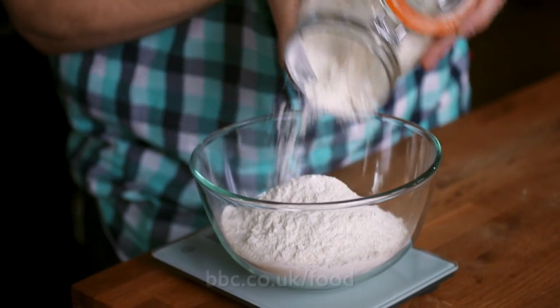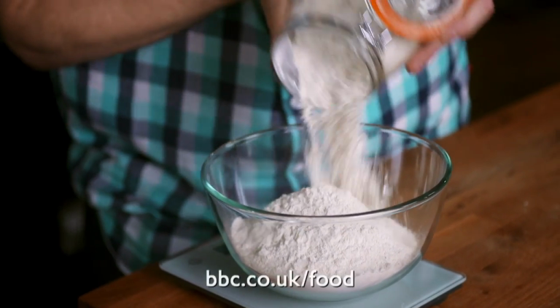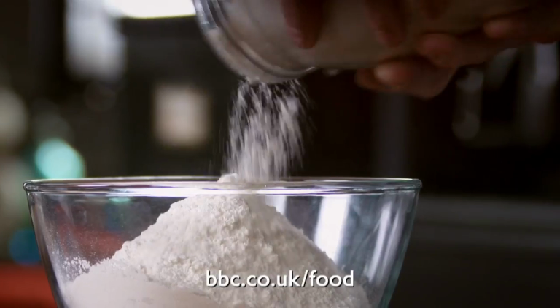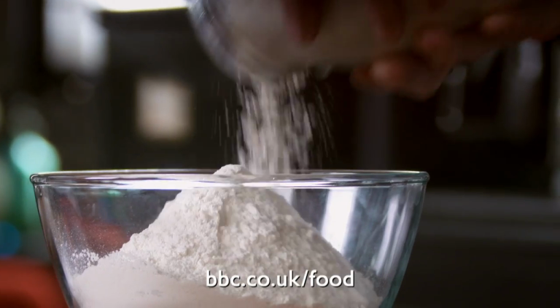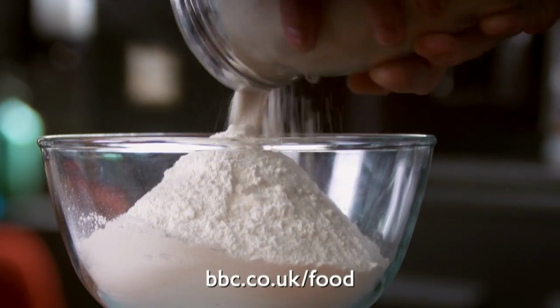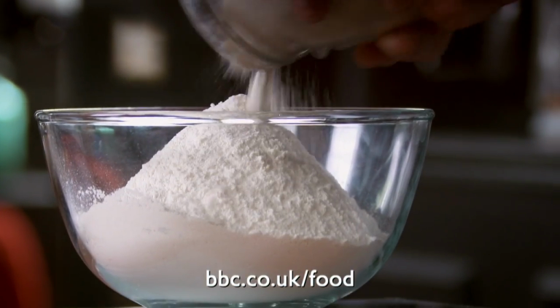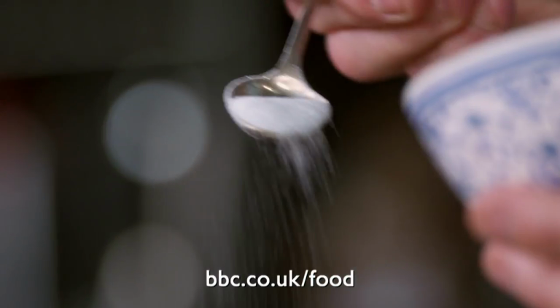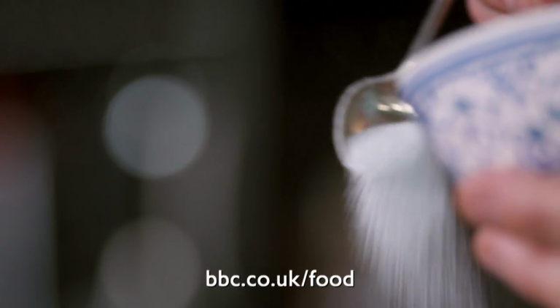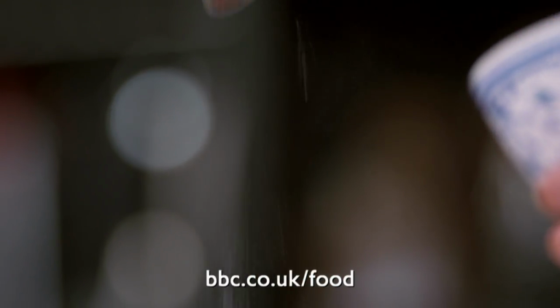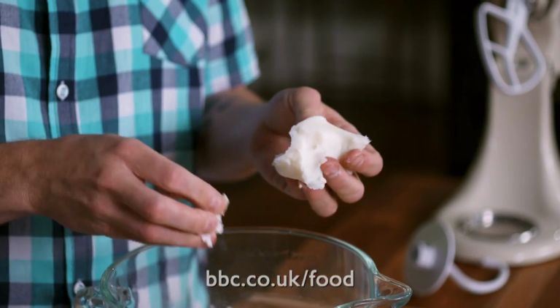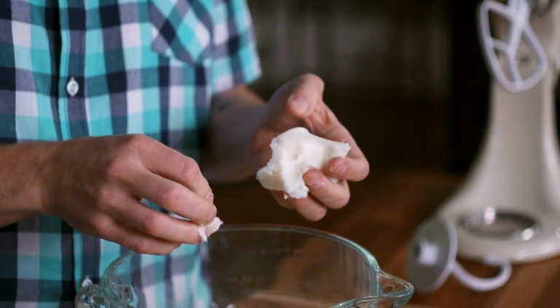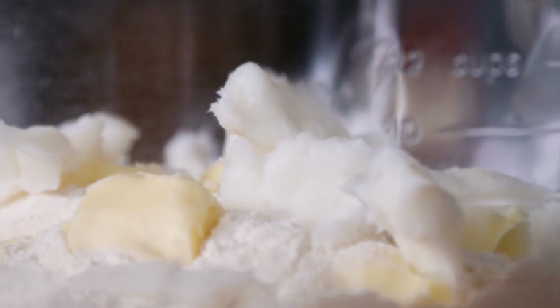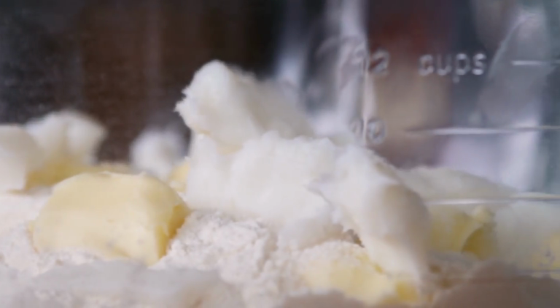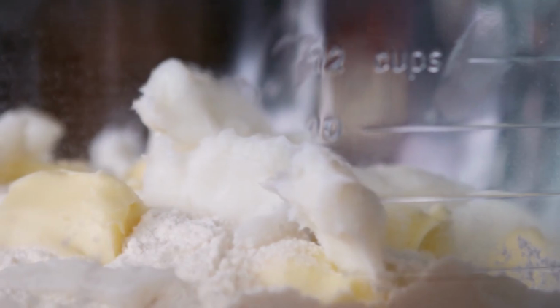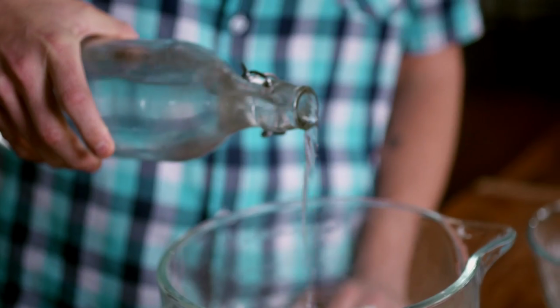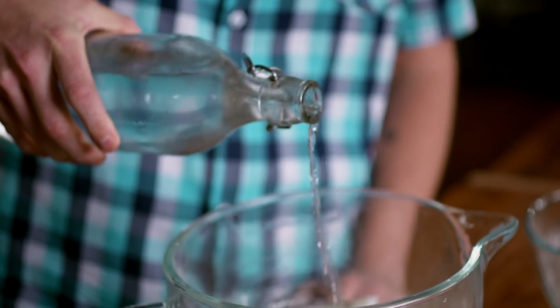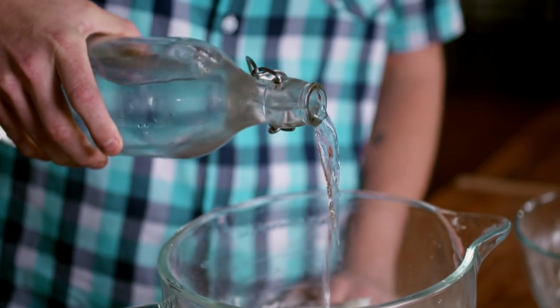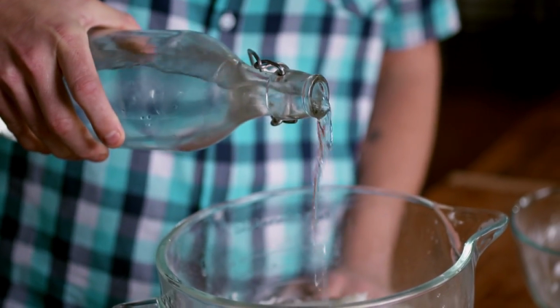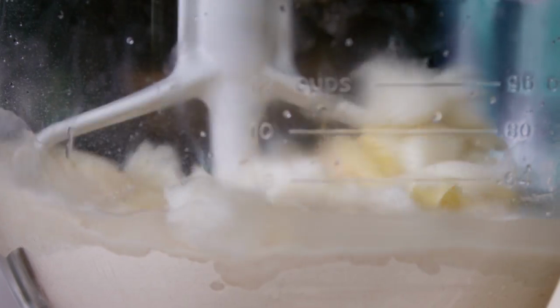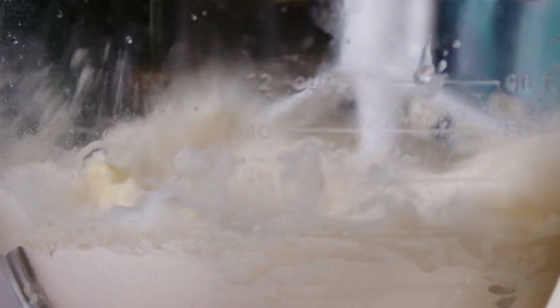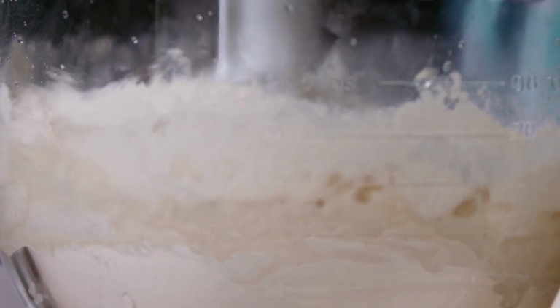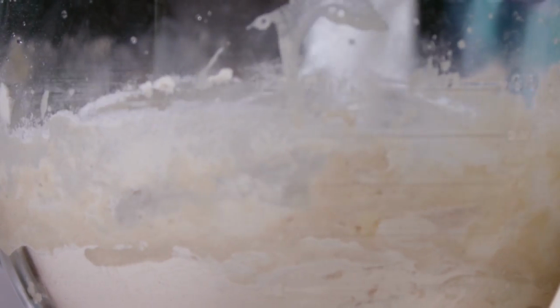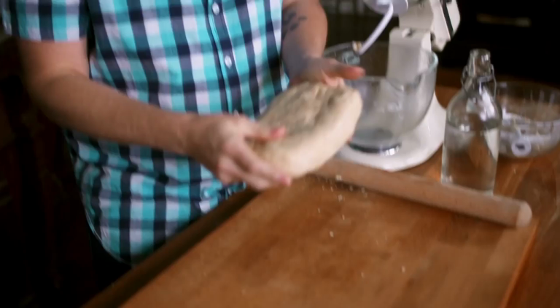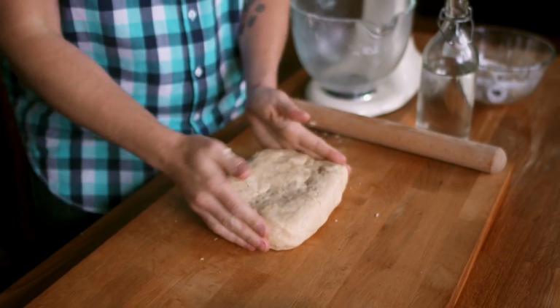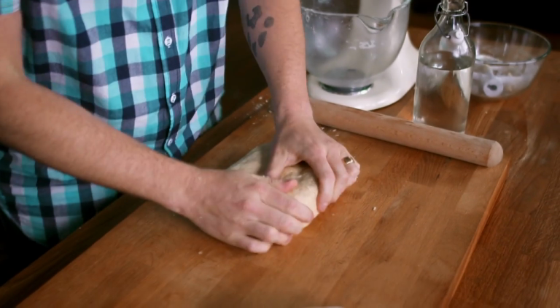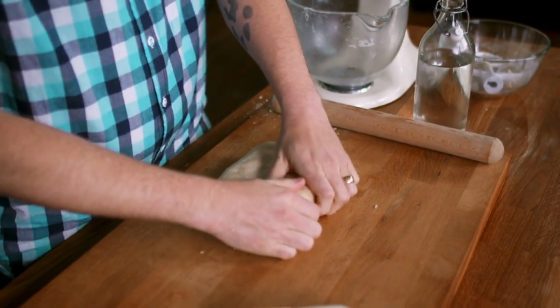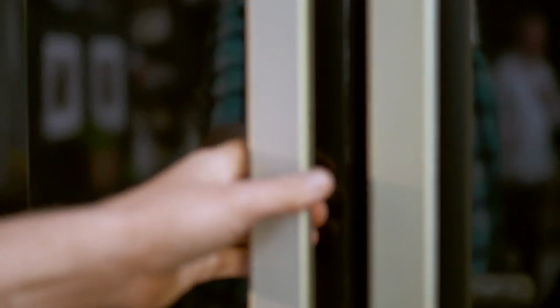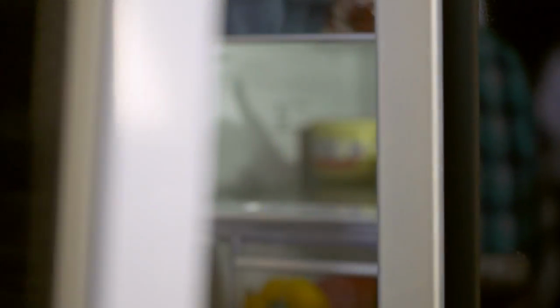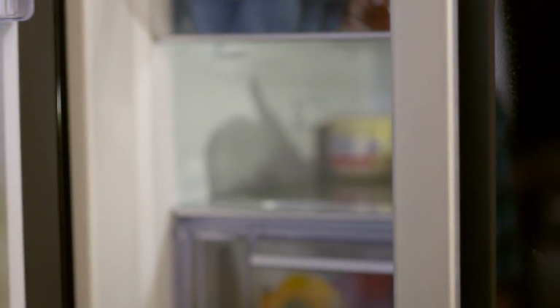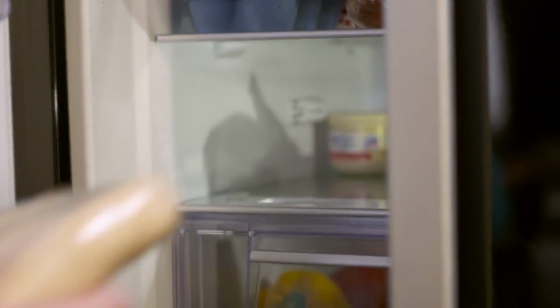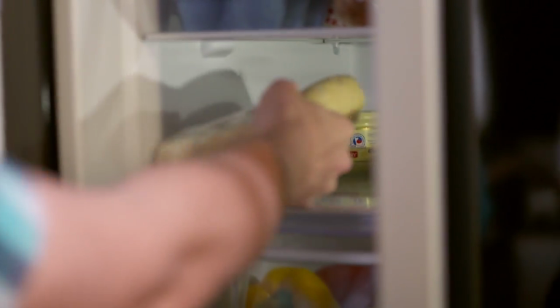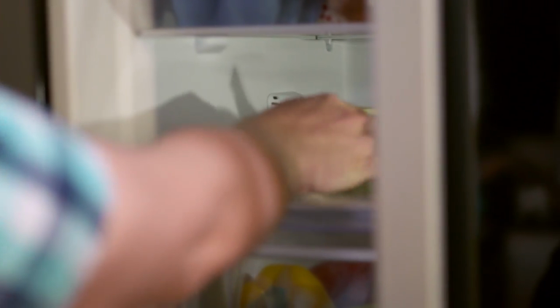First things first, the pastry. I'm using strong bread flour and a pinch of salt, butter and lard for added richness, and cold water to bring it all together. Pastry done. This just needs to chill for a while while I get on with the filling.